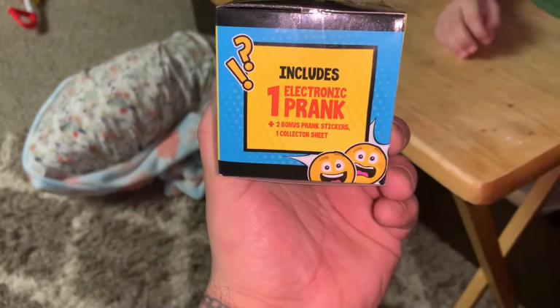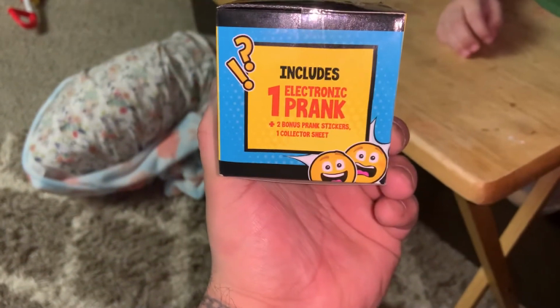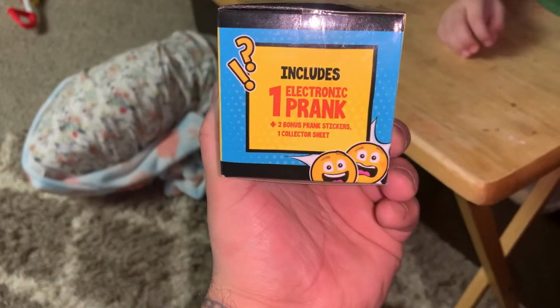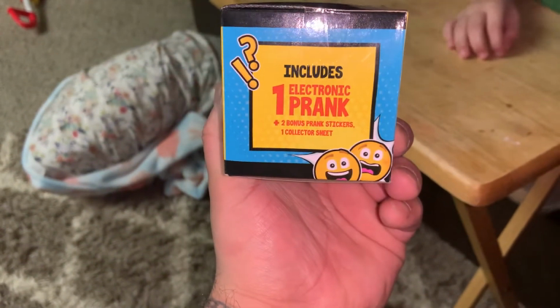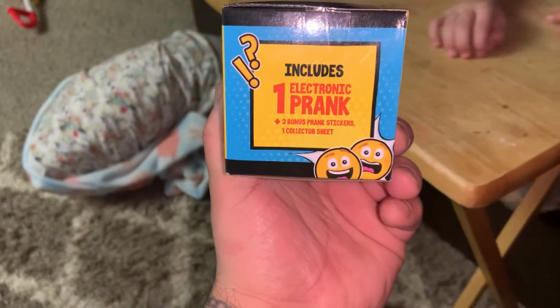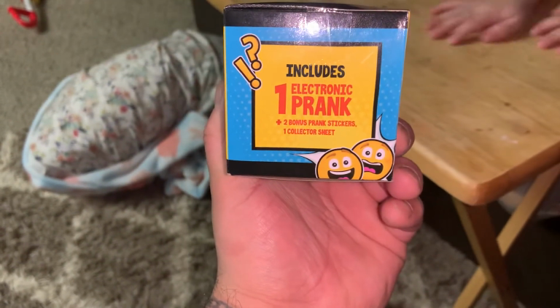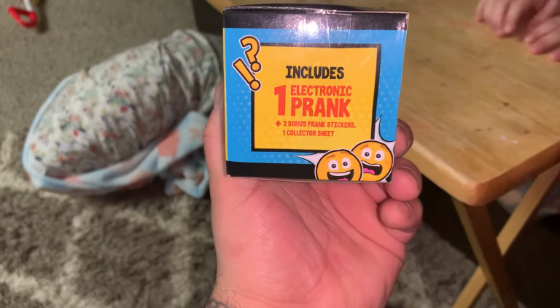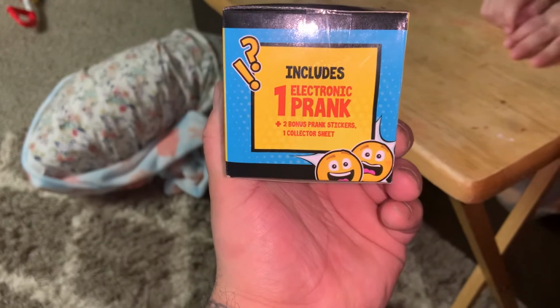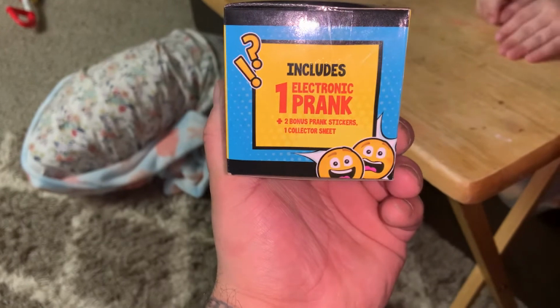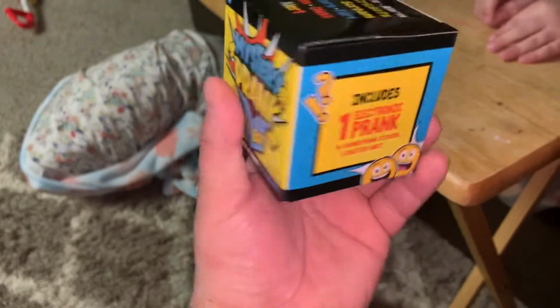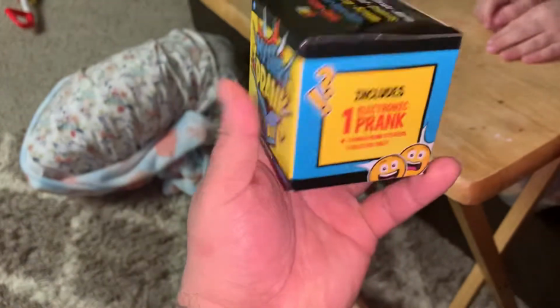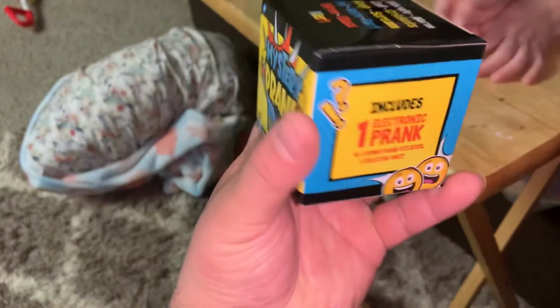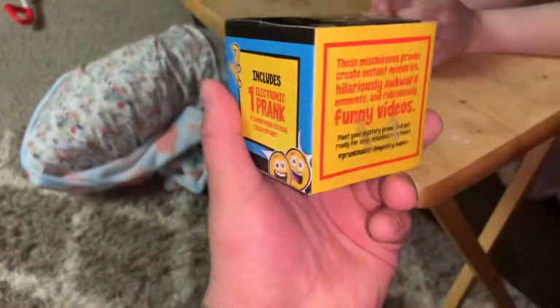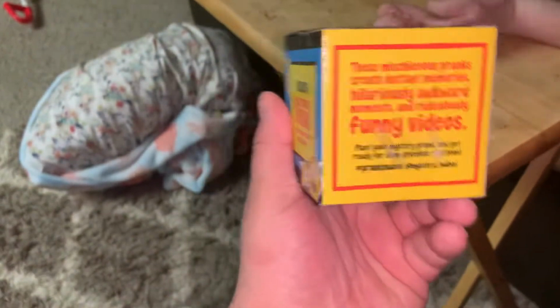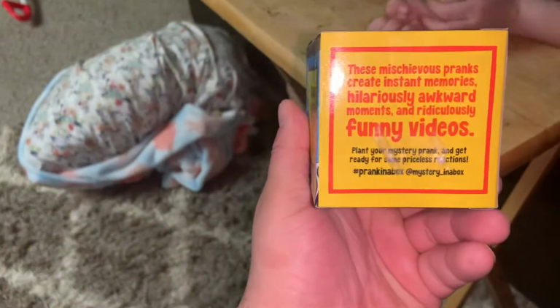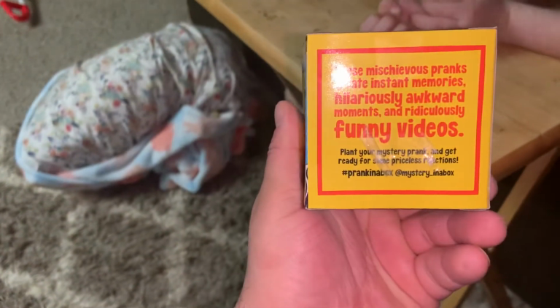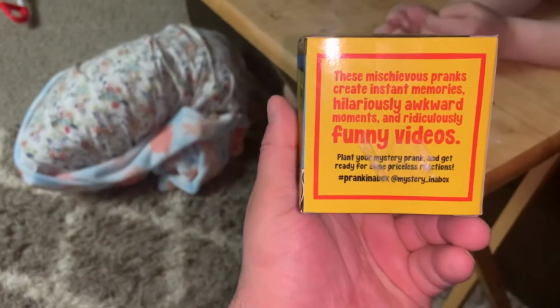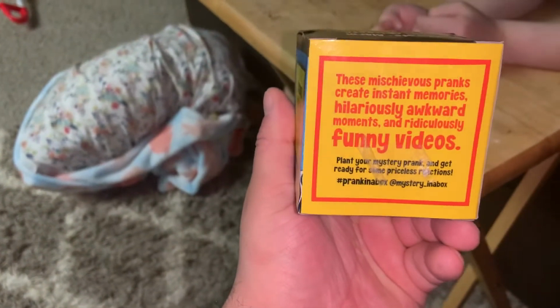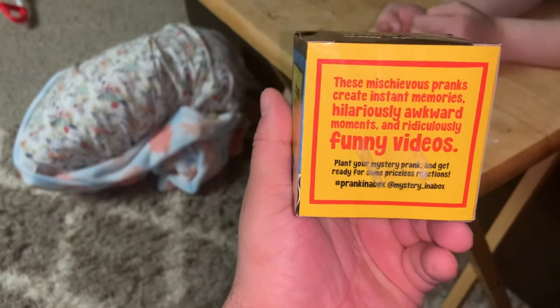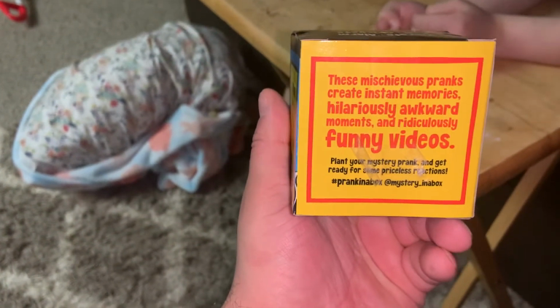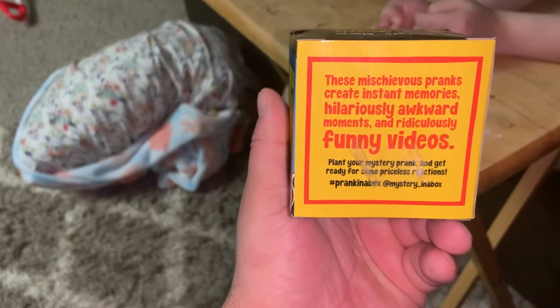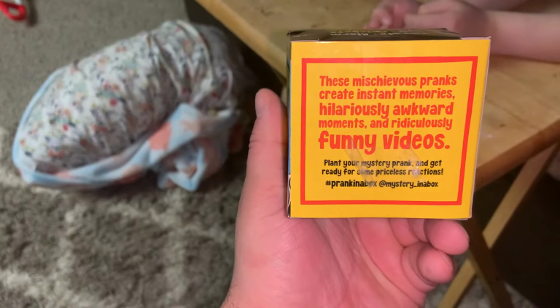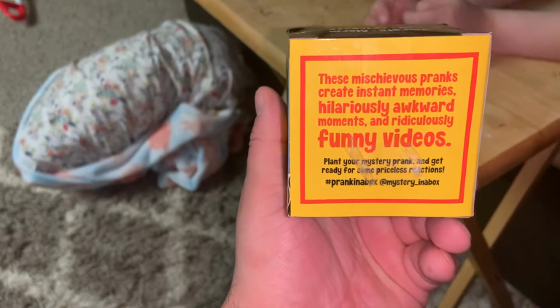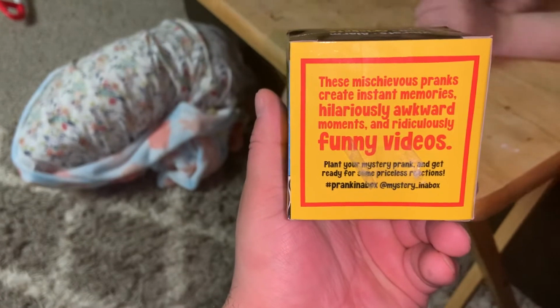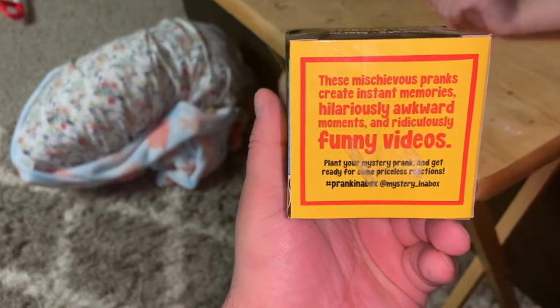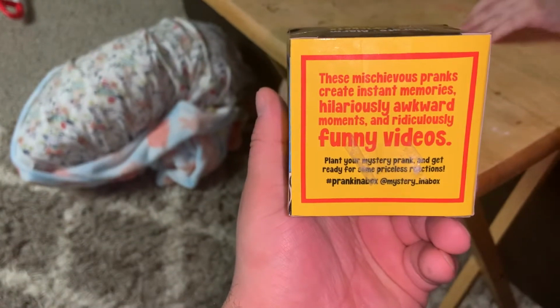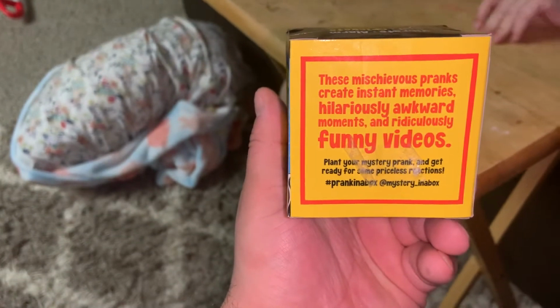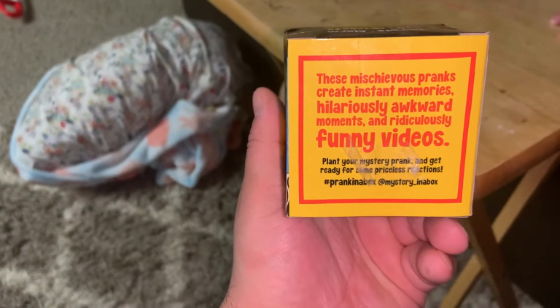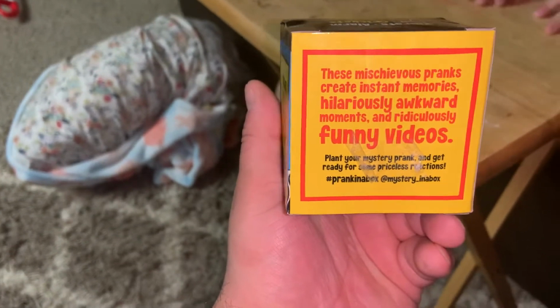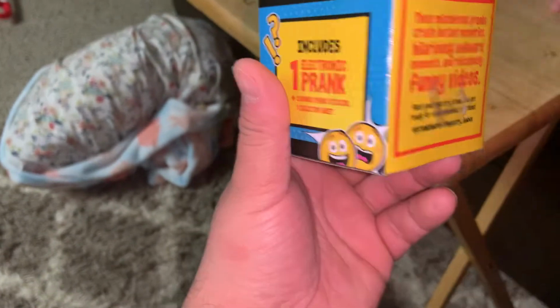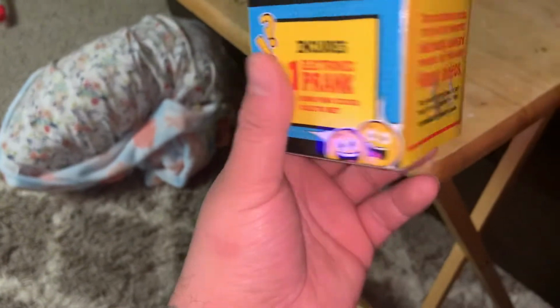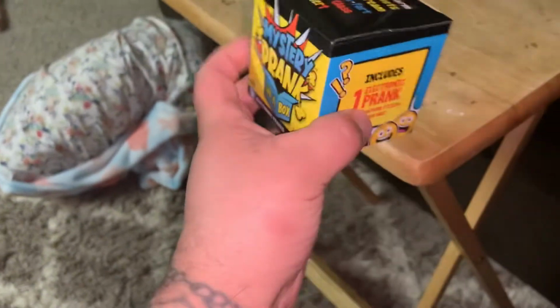Includes one electronic prank, two bonus prank stickers, and one collector's sheet. These mischievous pranks create instant memories, hilariously awkward moments, and ridiculously funny videos.